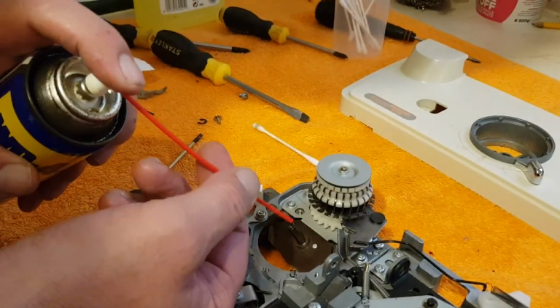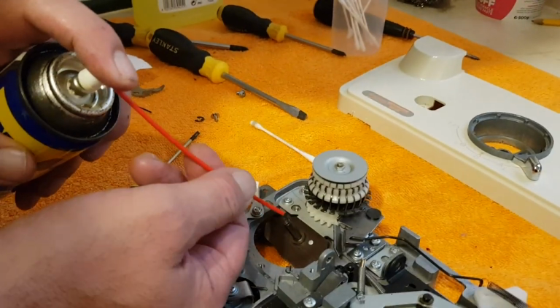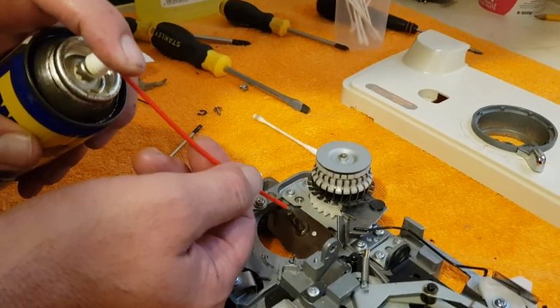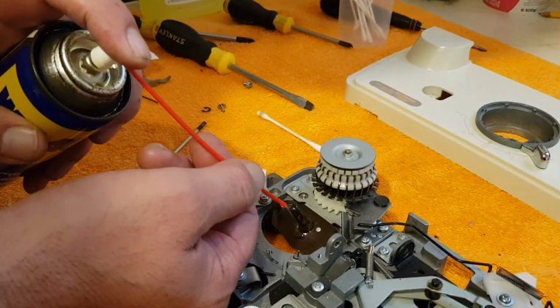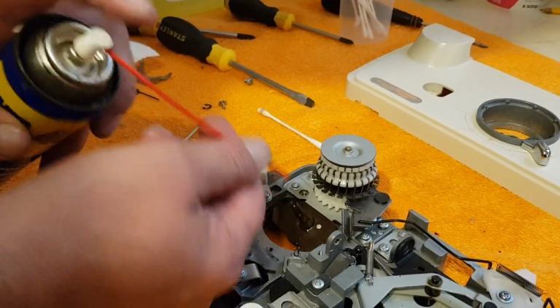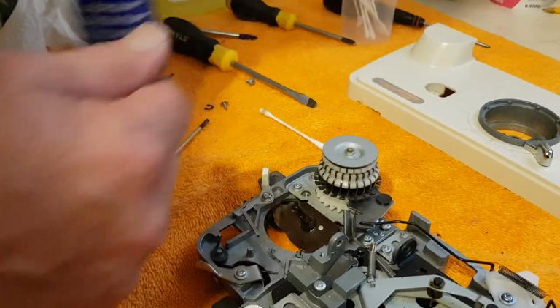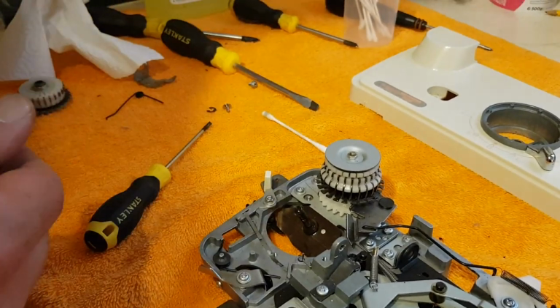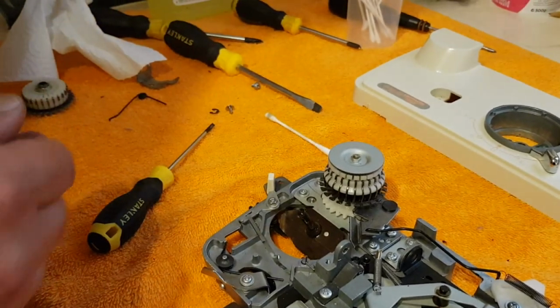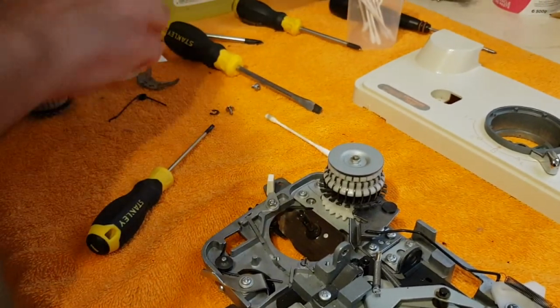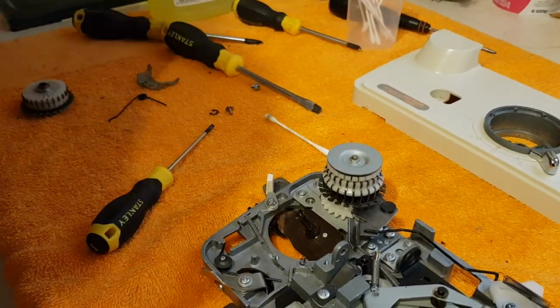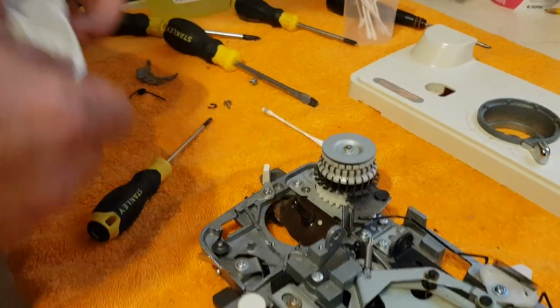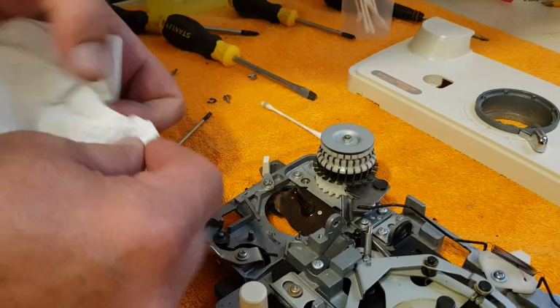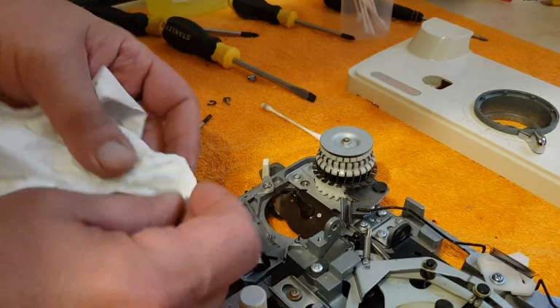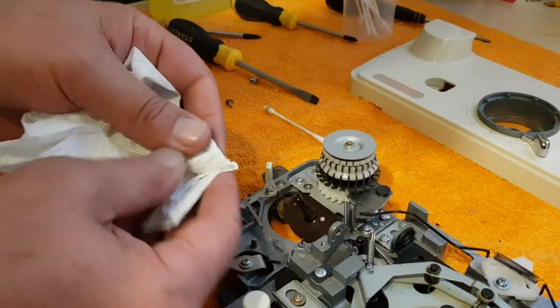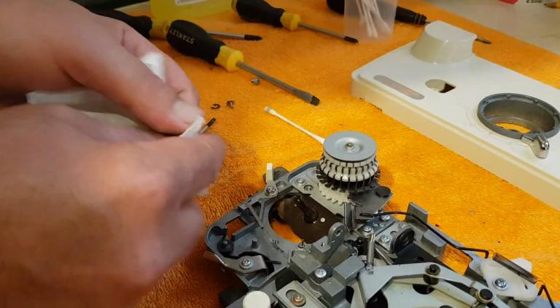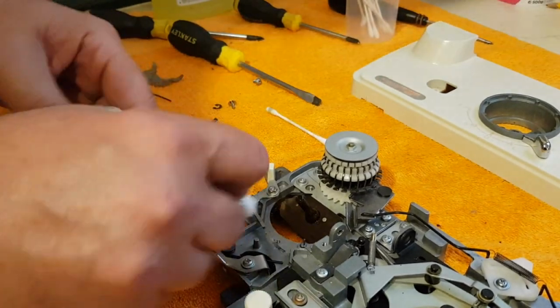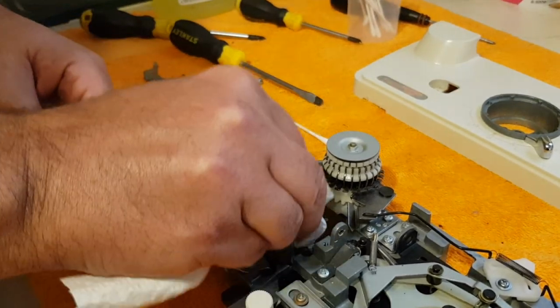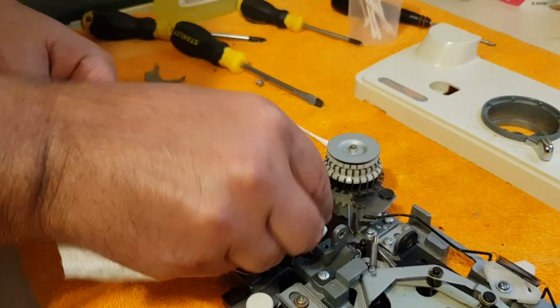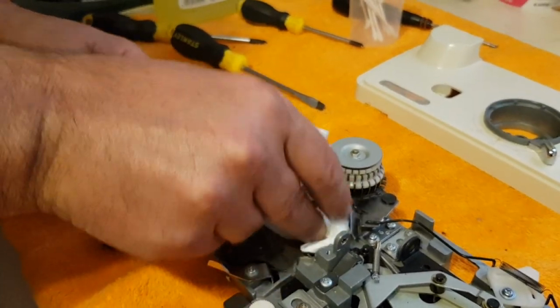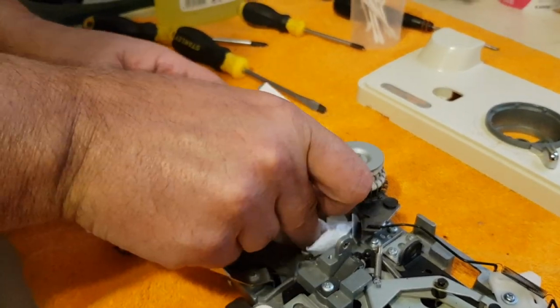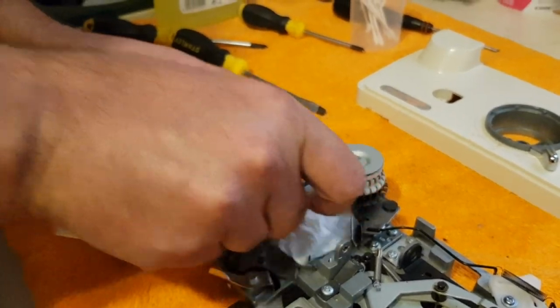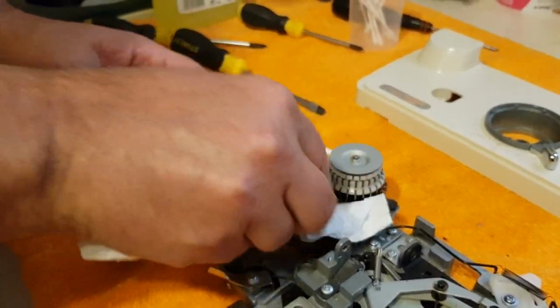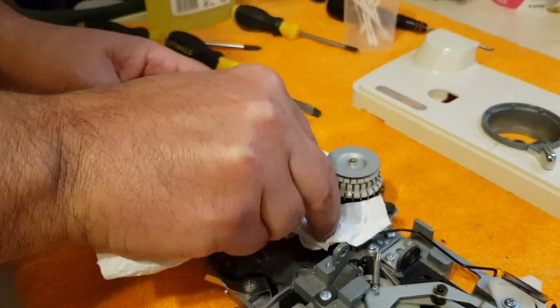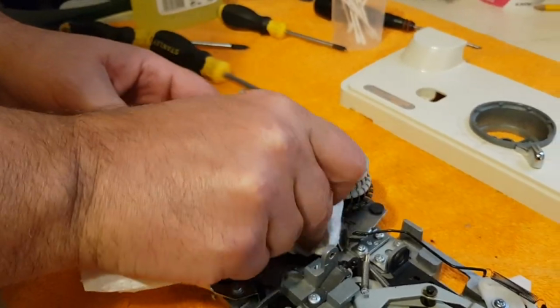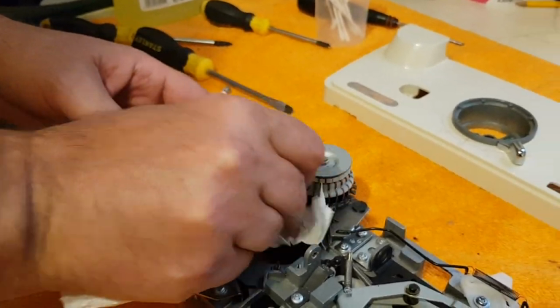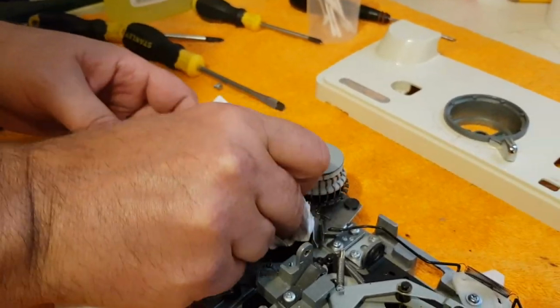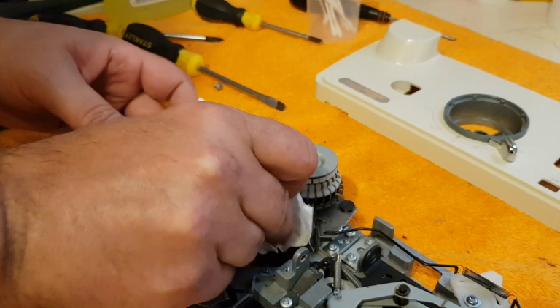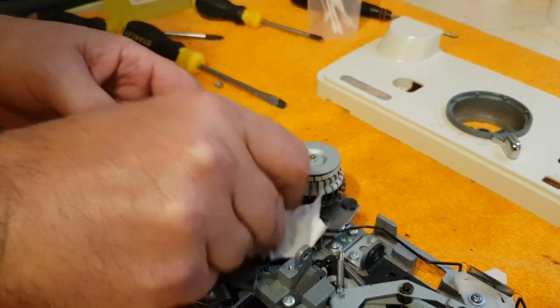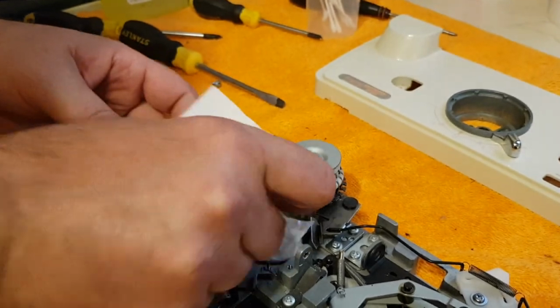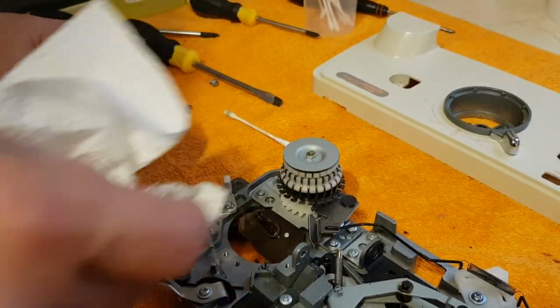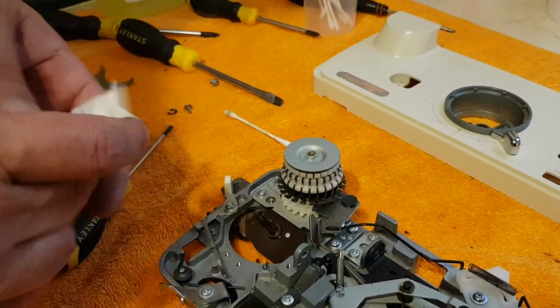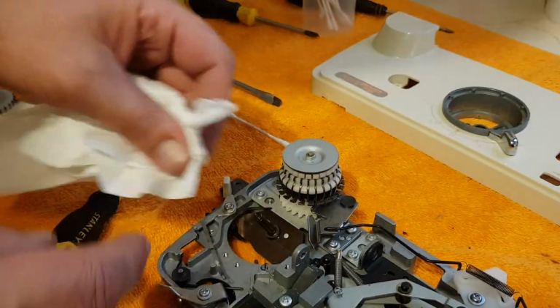I've heard people say don't use WD-40, that it jams a carriage up — that's complete rubbish, it does not jam the carriage up. If you don't want to use WD-40, you can use knitting machine oil or silicone.